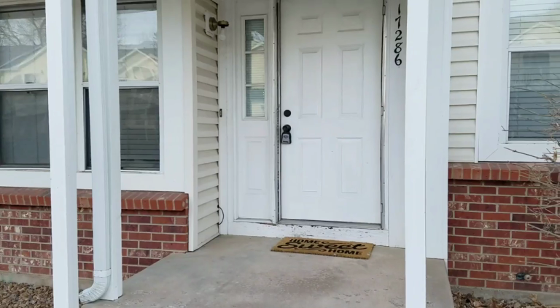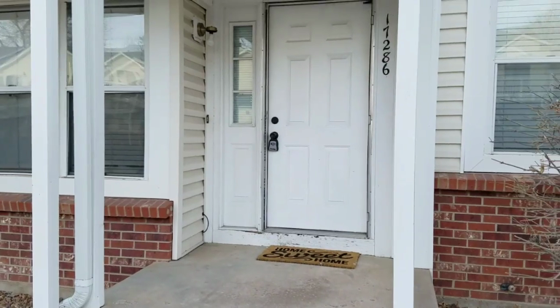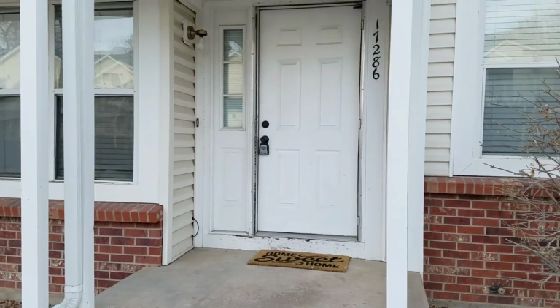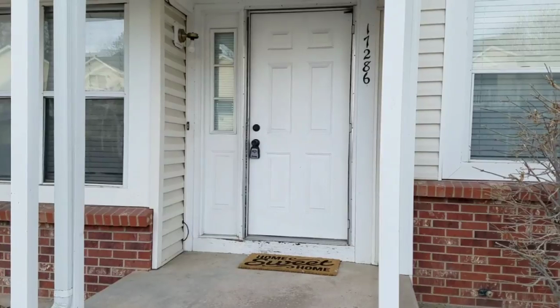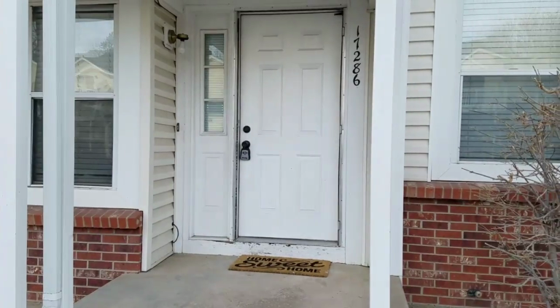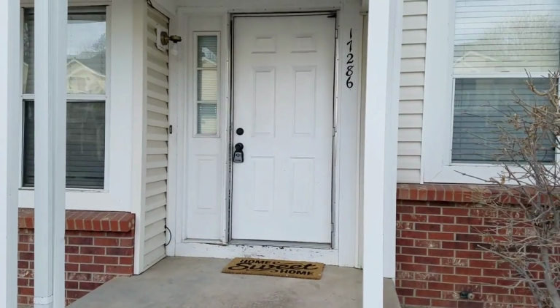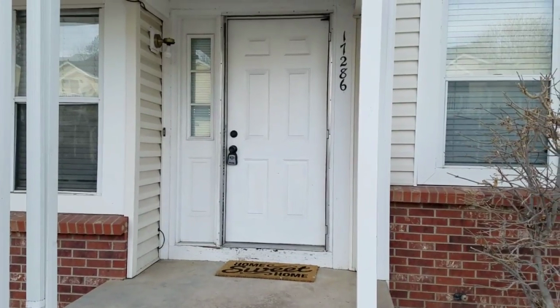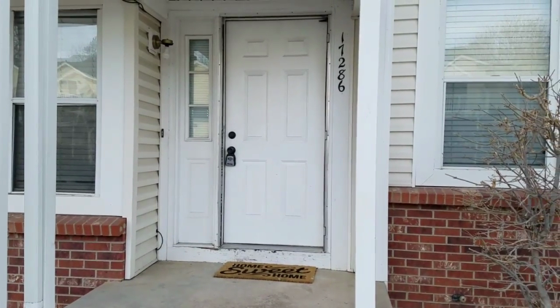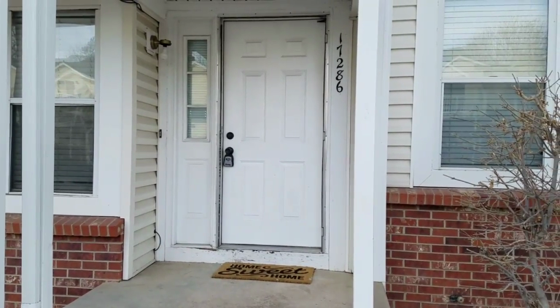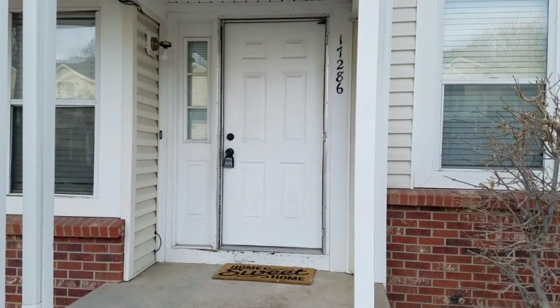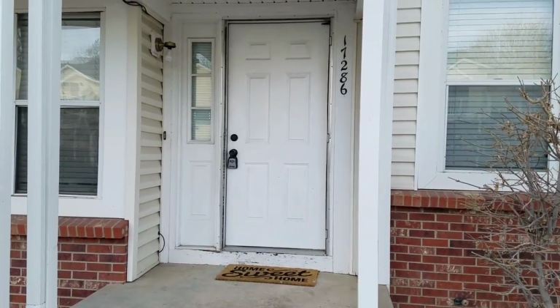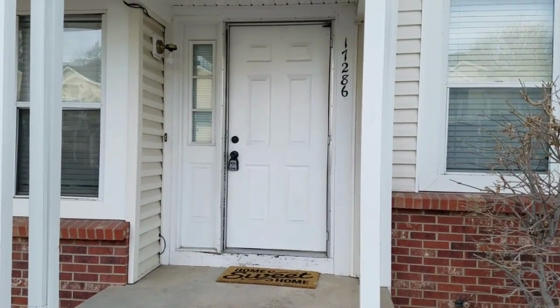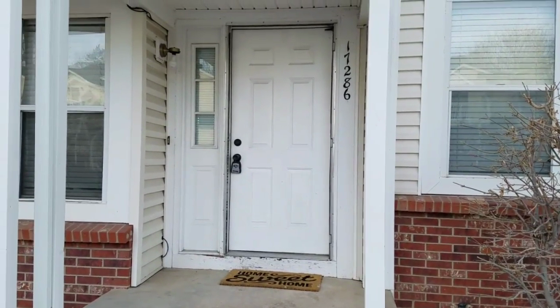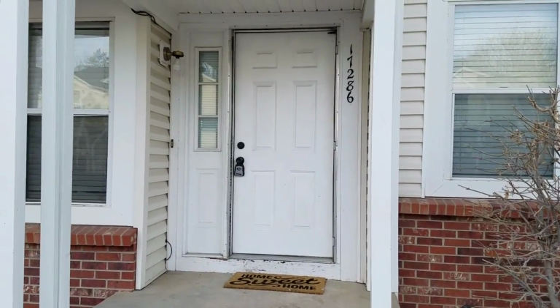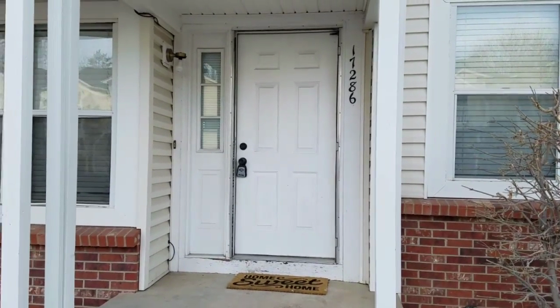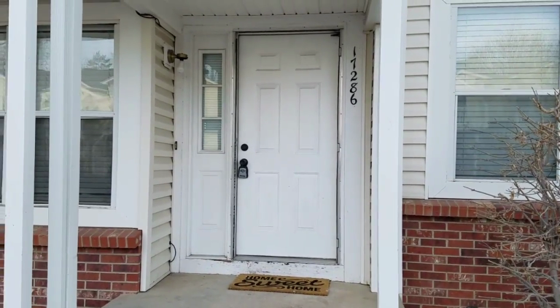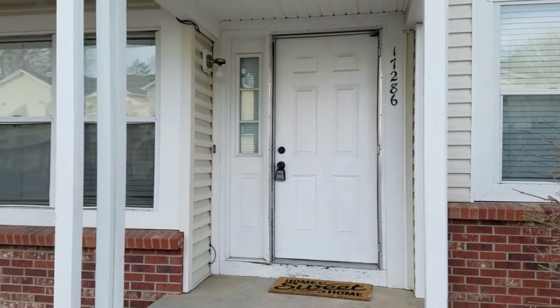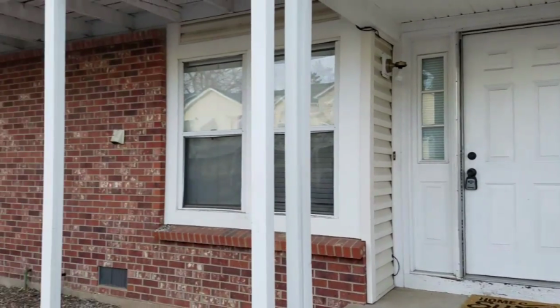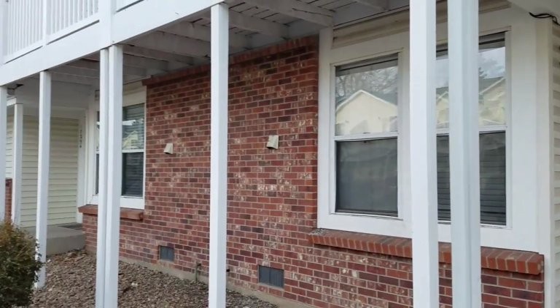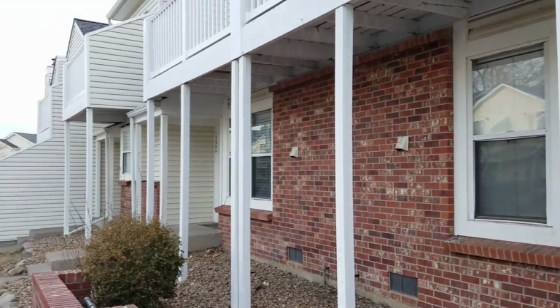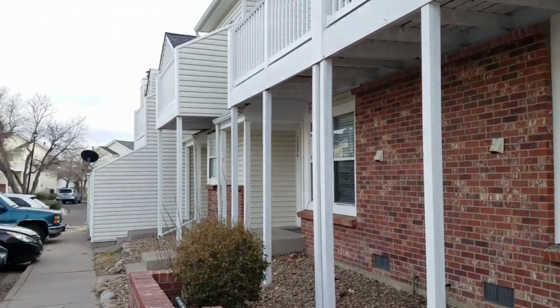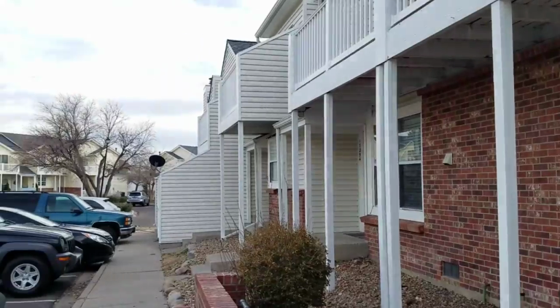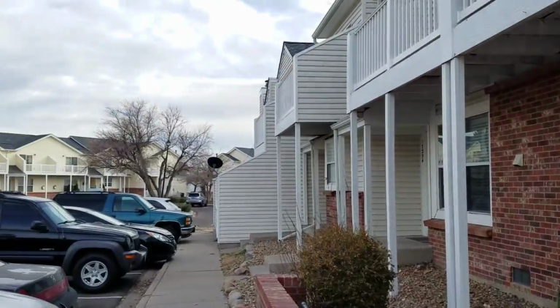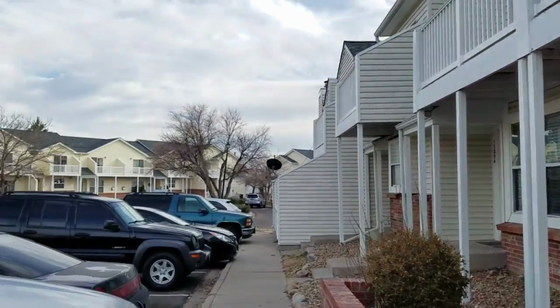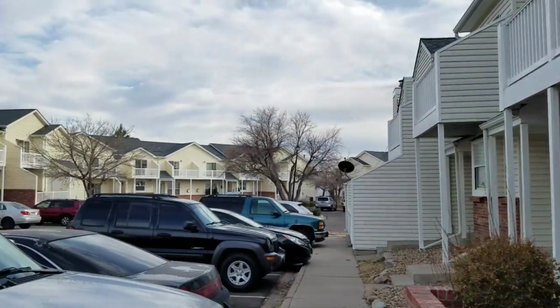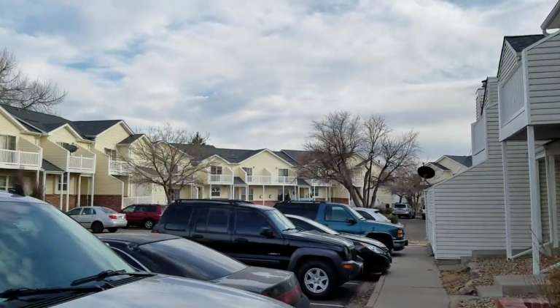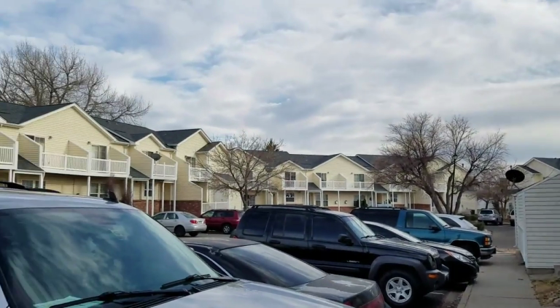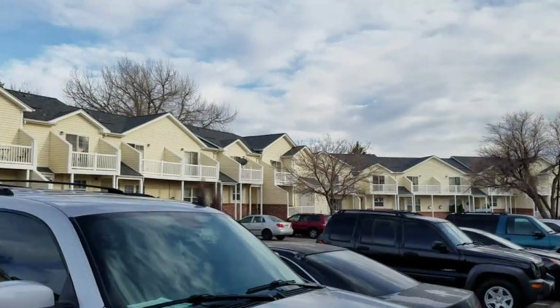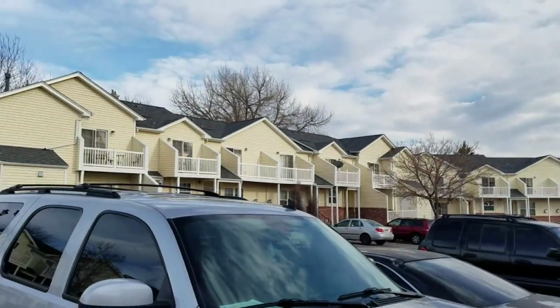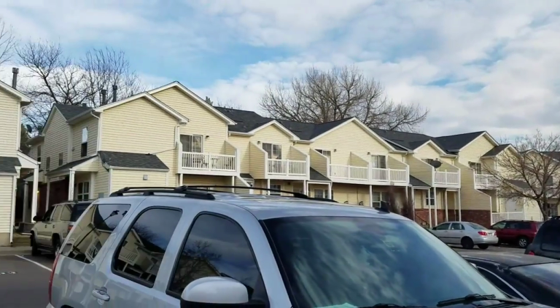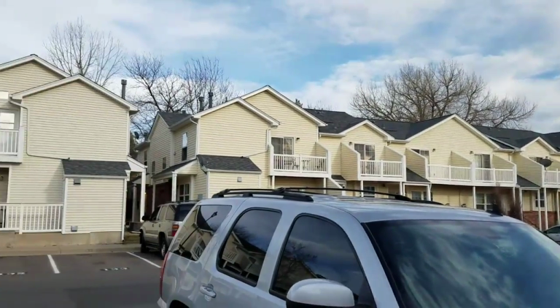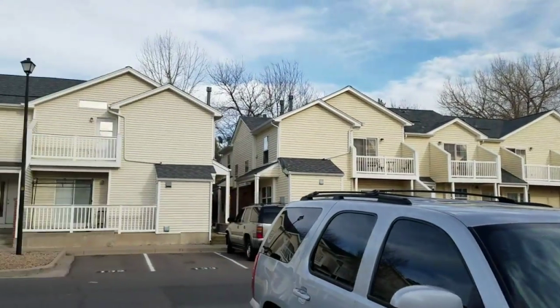I am at 17286 Ford. Here's just kind of a view of the surrounding area.